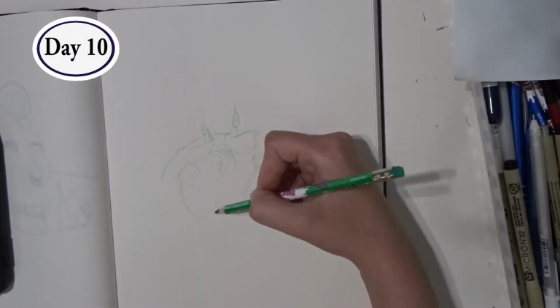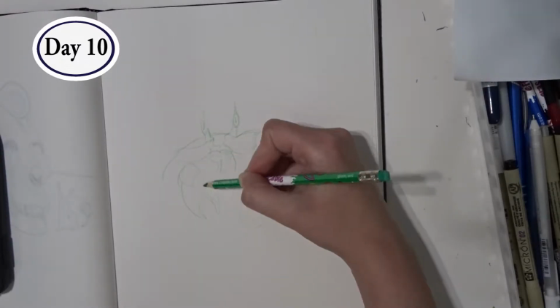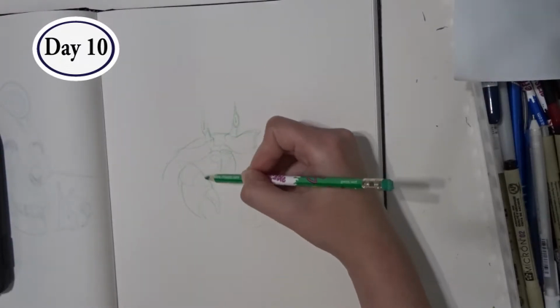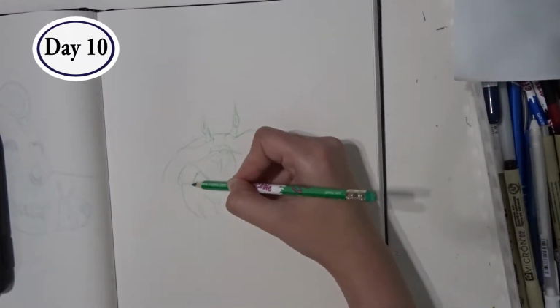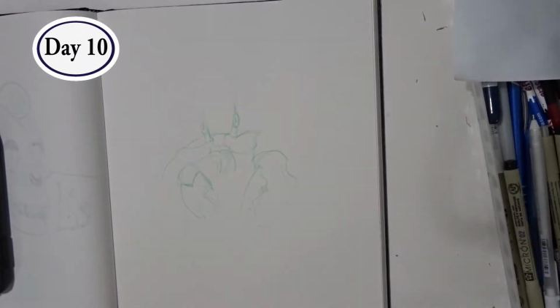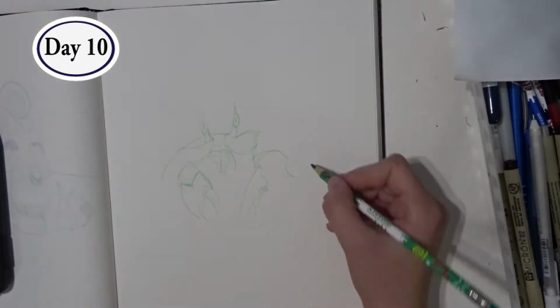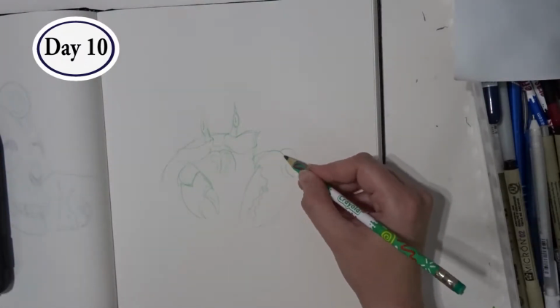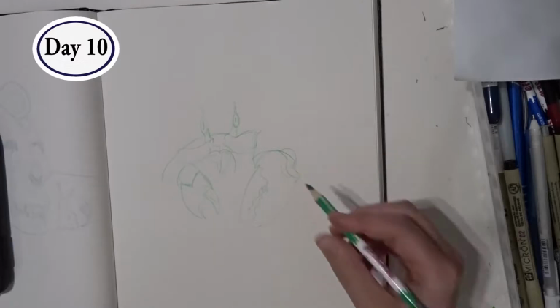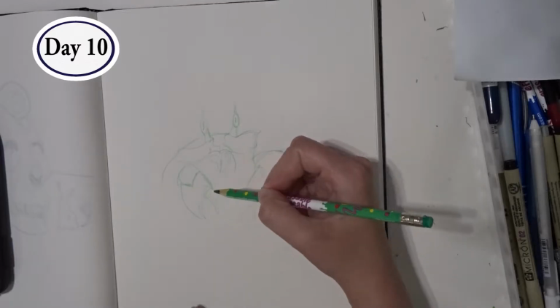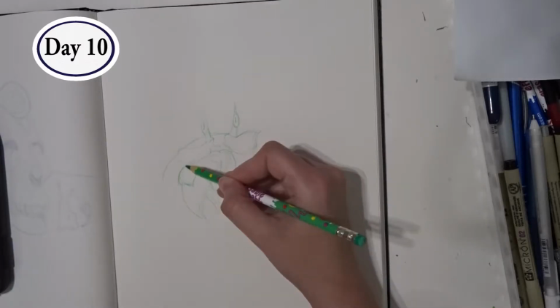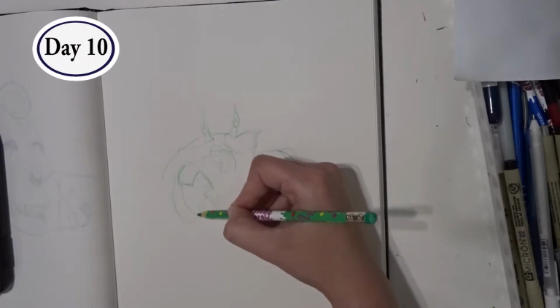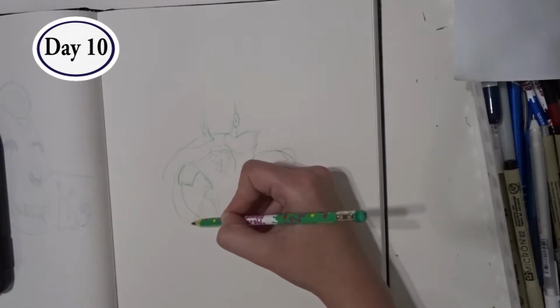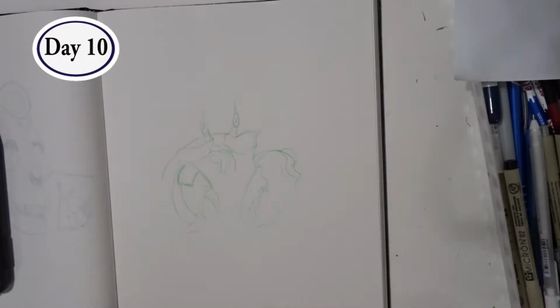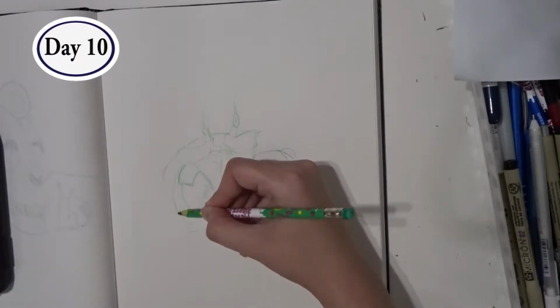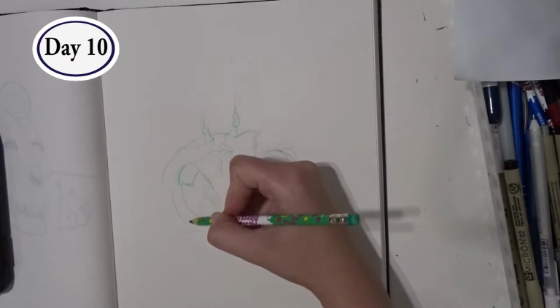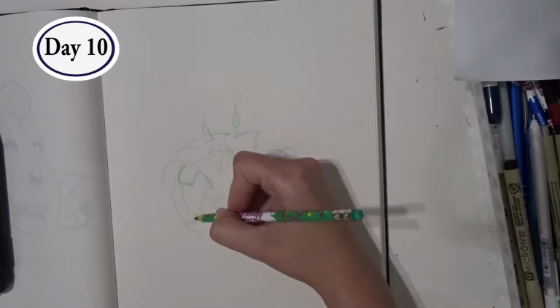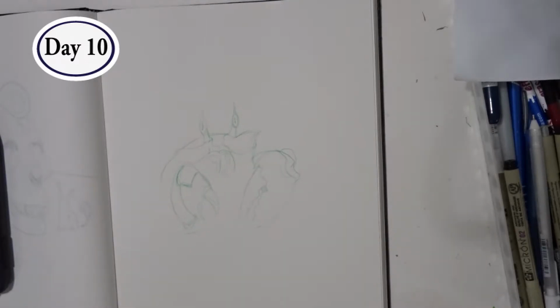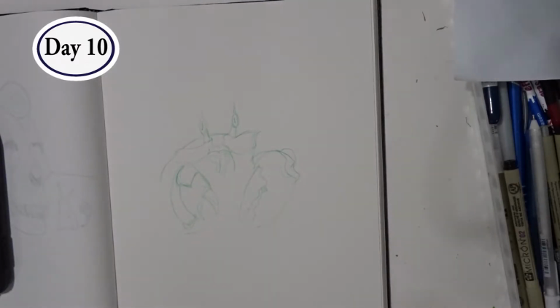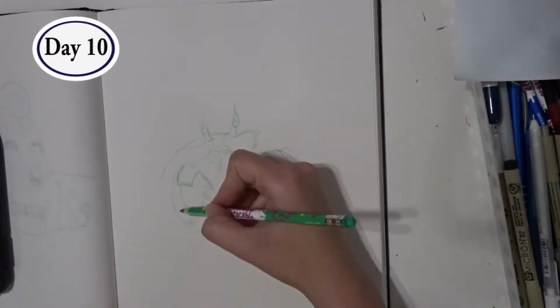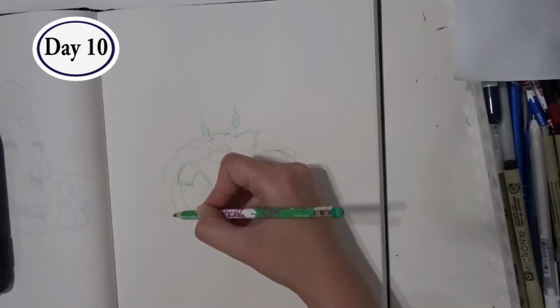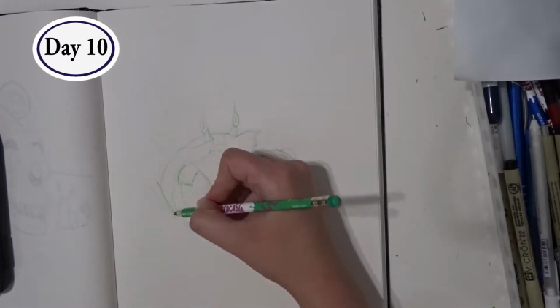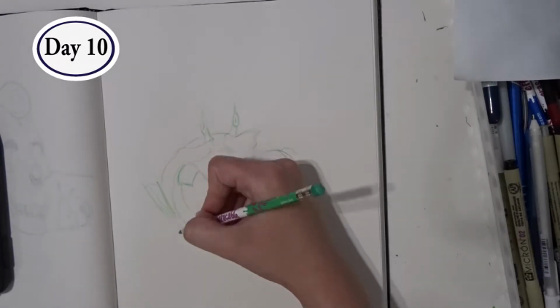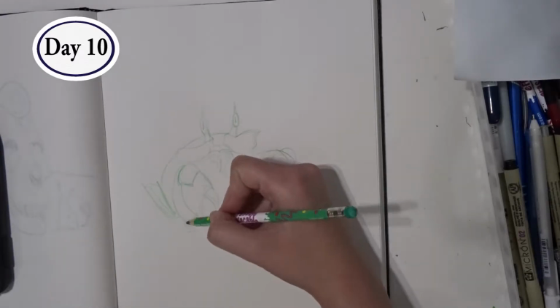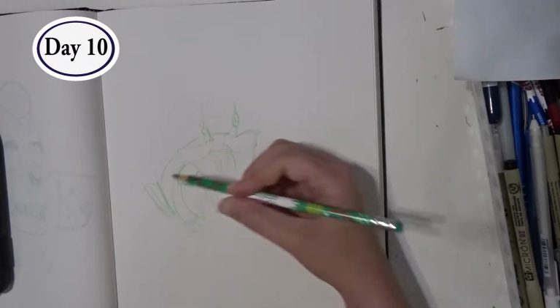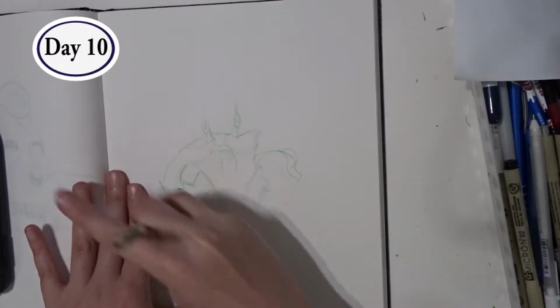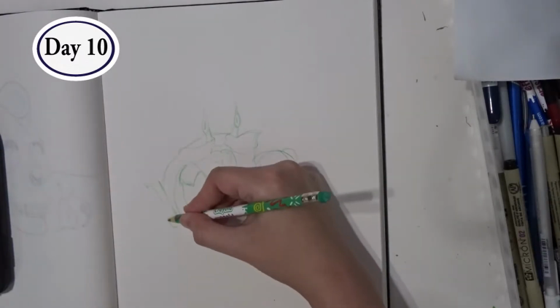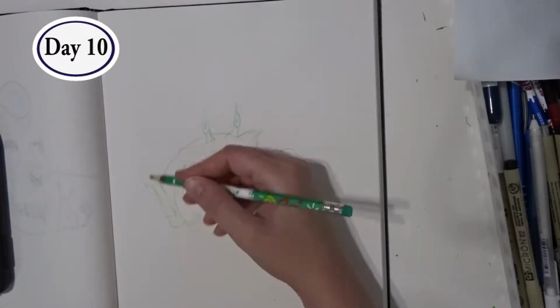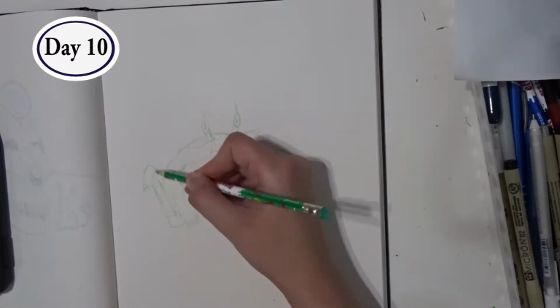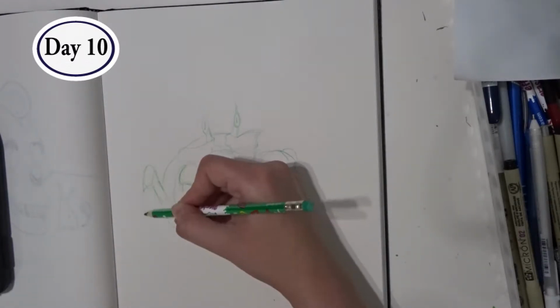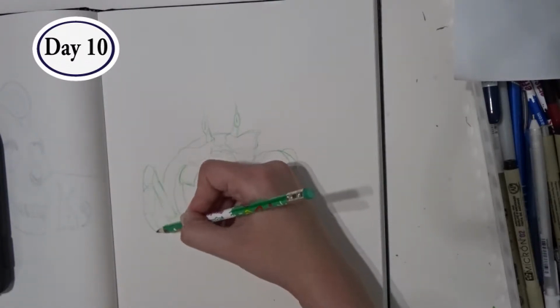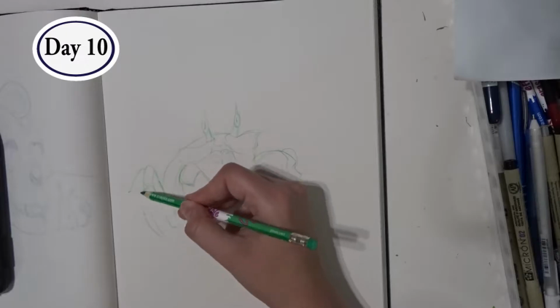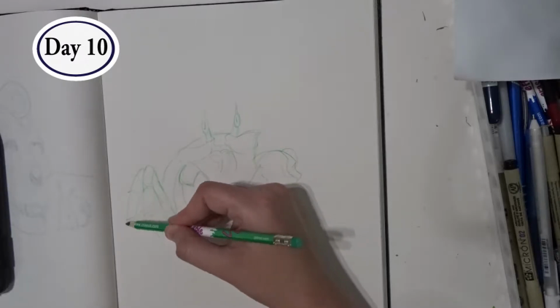The way their legs overlap has always been really confusing for me. So I was hoping to be able to use my line art to separate them out and make them not look like just a jumbled mess, like they usually look when I've tried to draw crabs in the past.